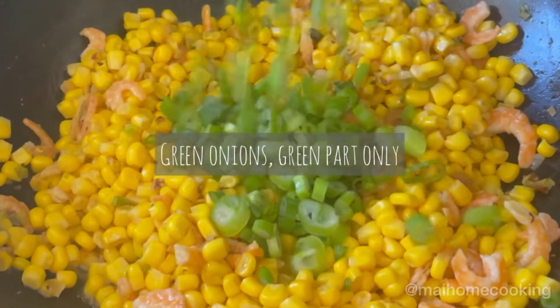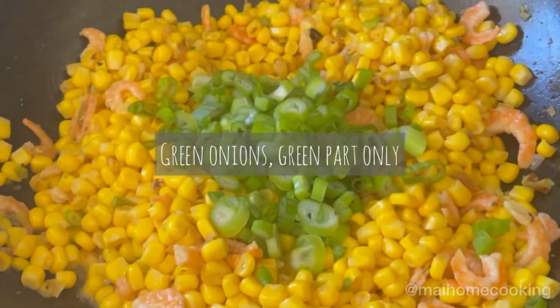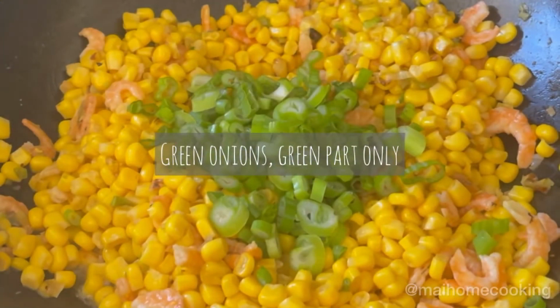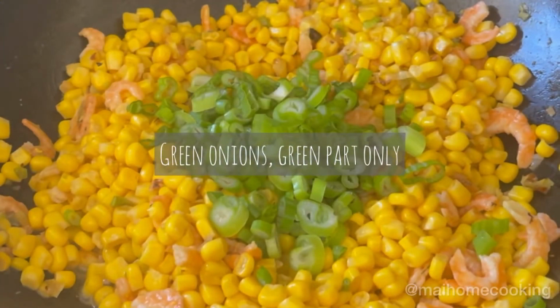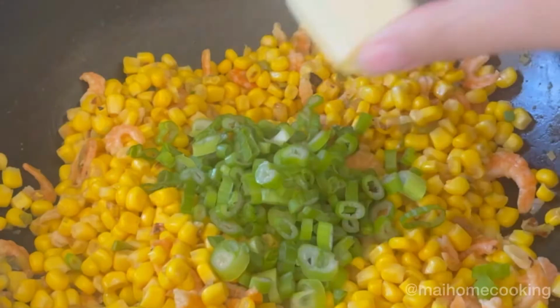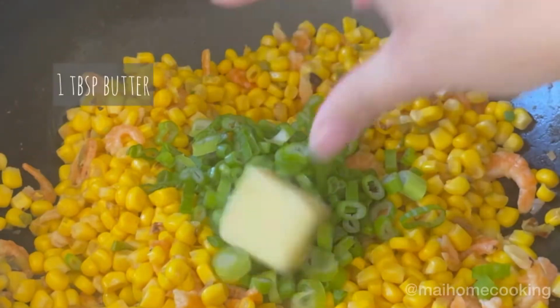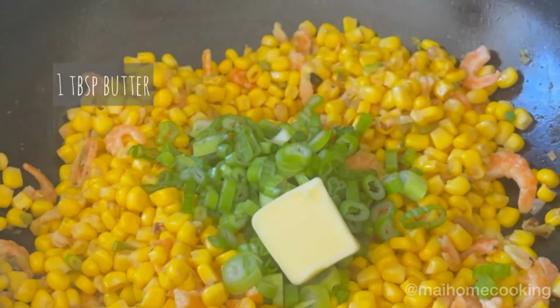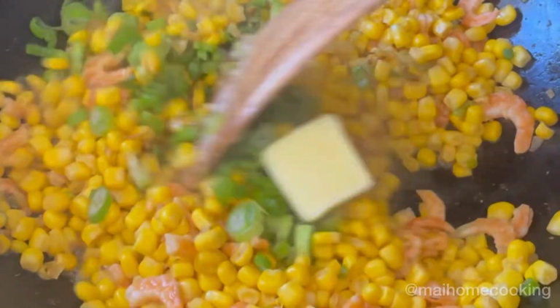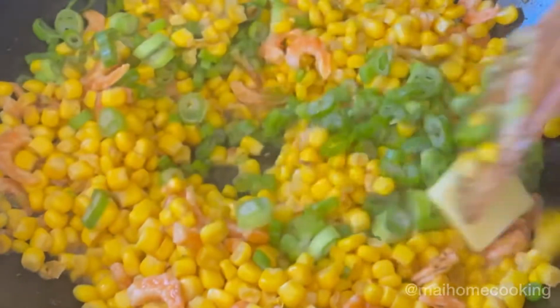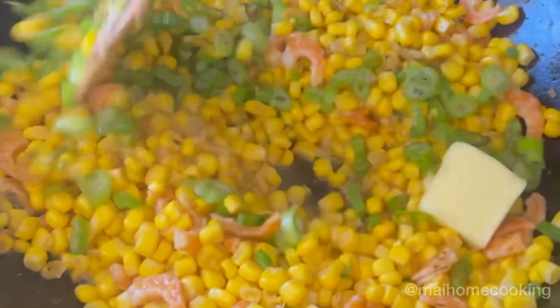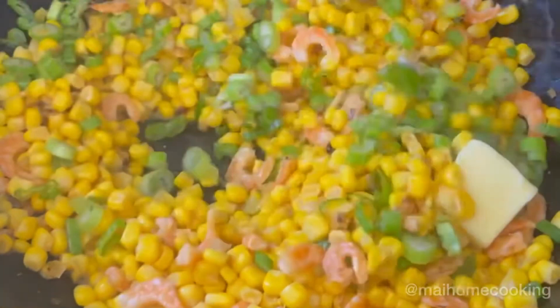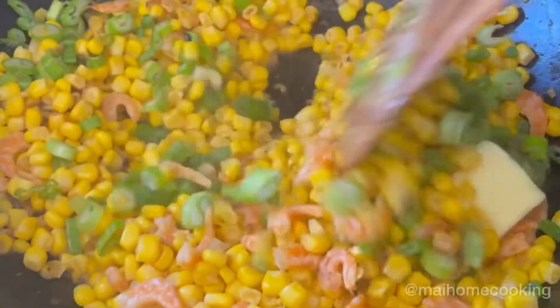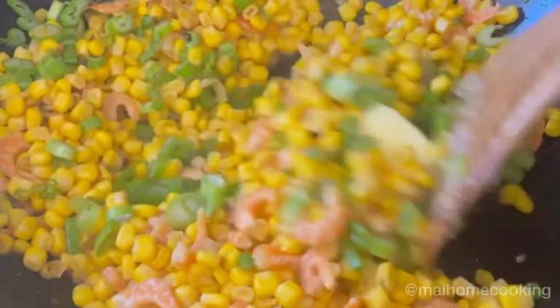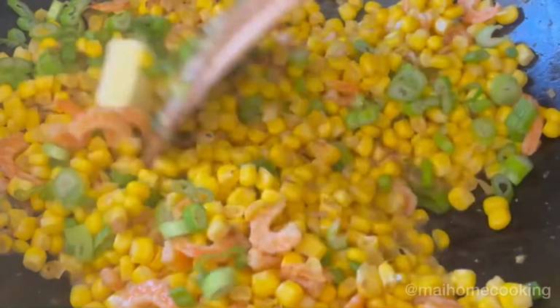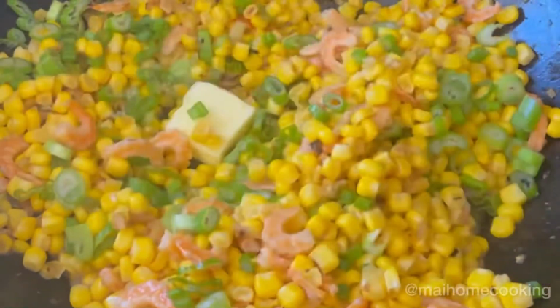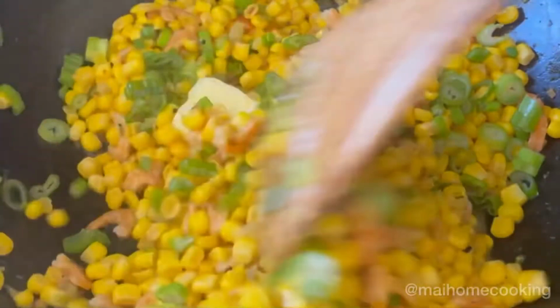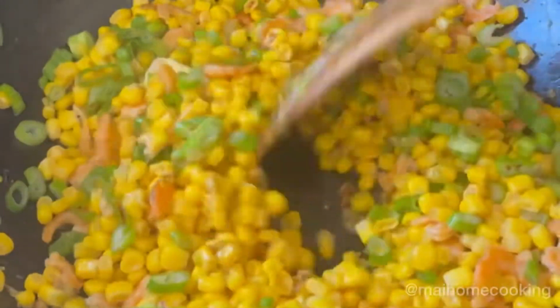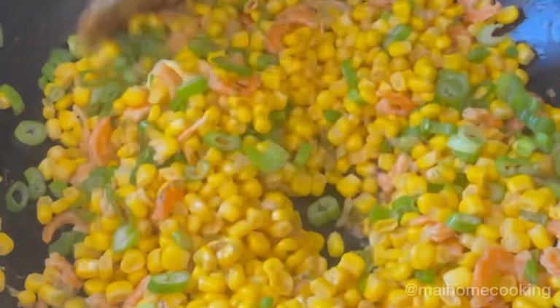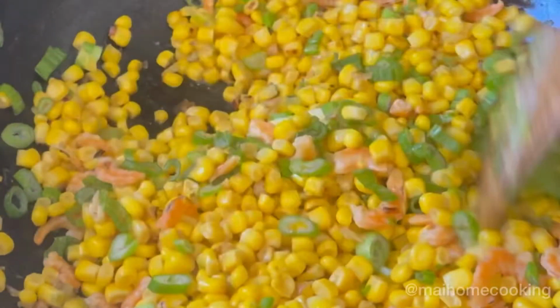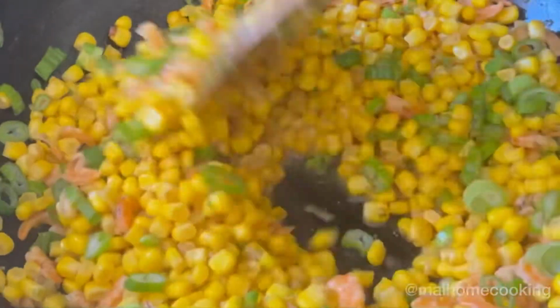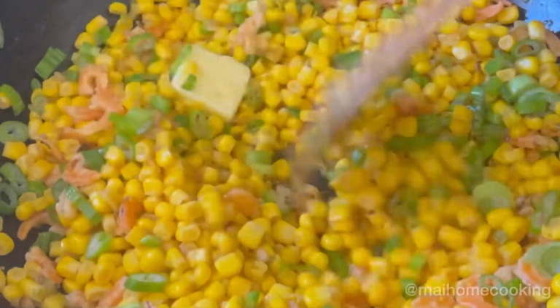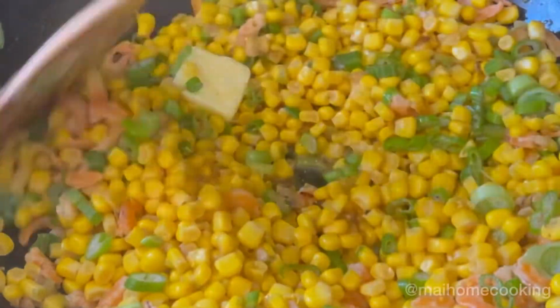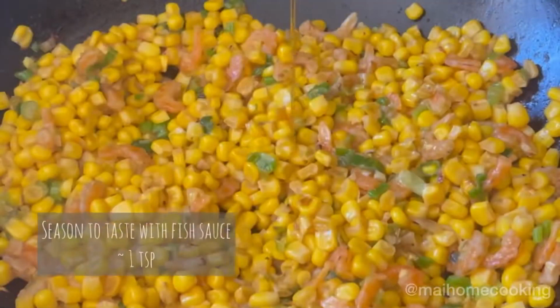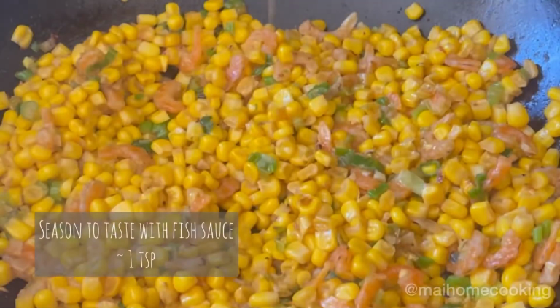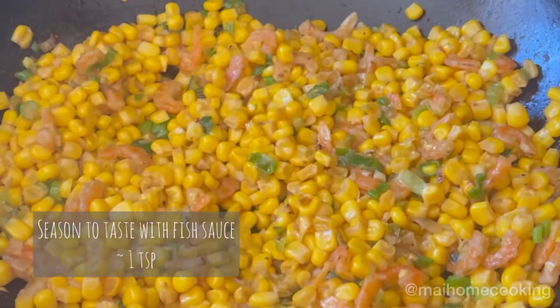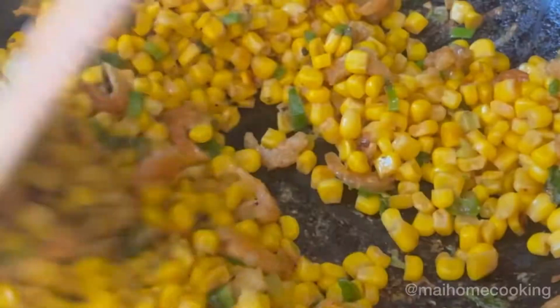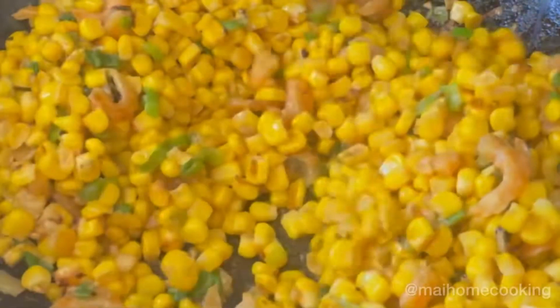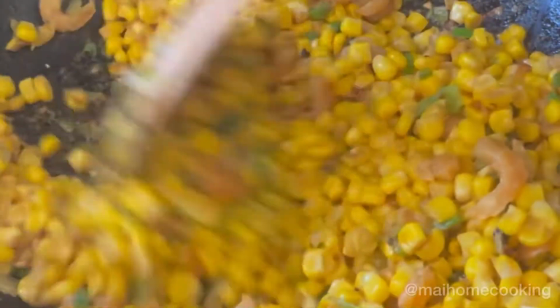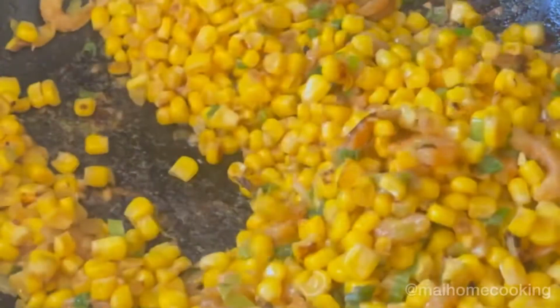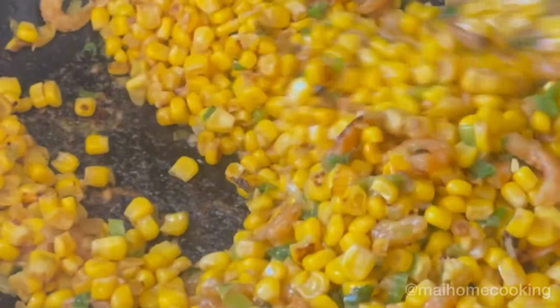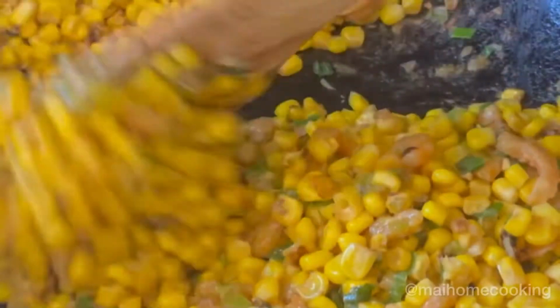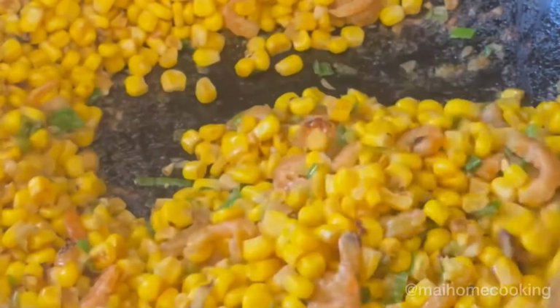Next, add in your green onions — the green part — and 1 tablespoon of butter, and cook until the butter is fully melted. Then season to taste with some fish sauce; I added about 1 teaspoon.